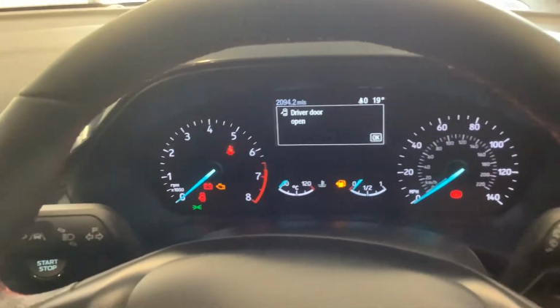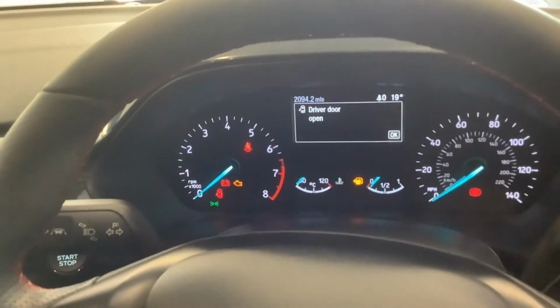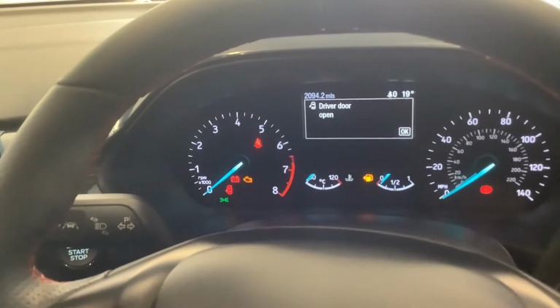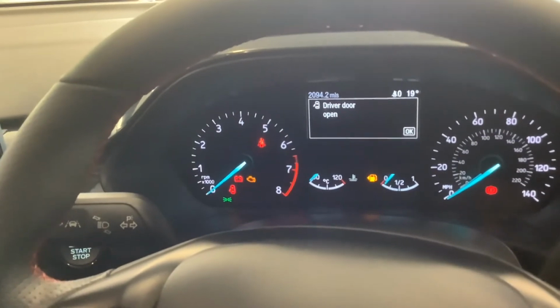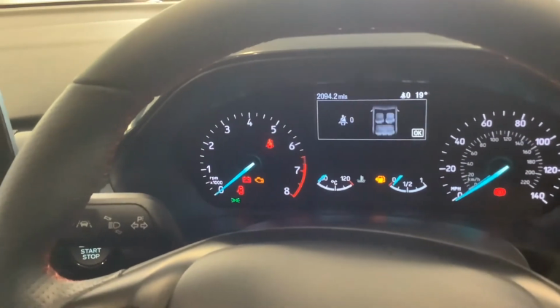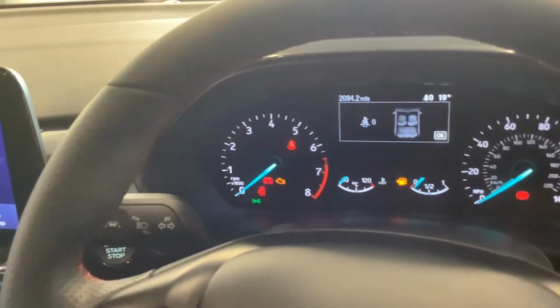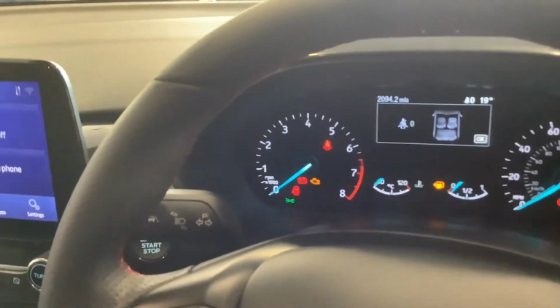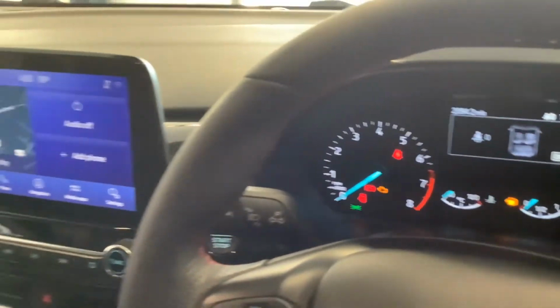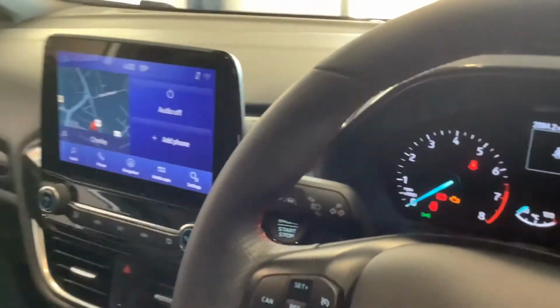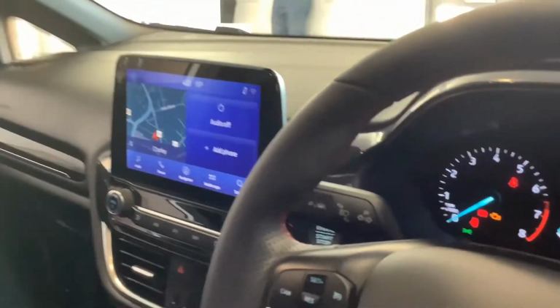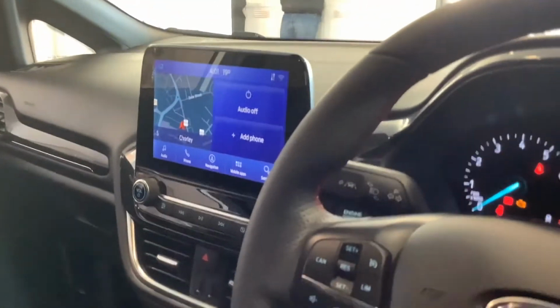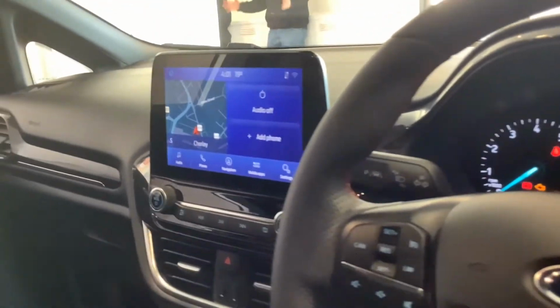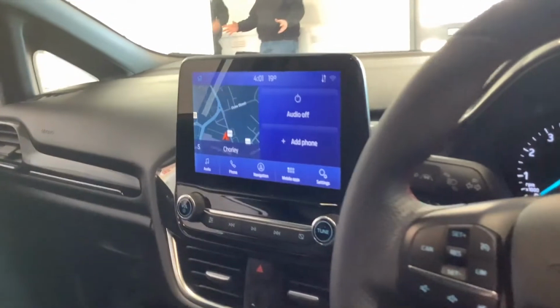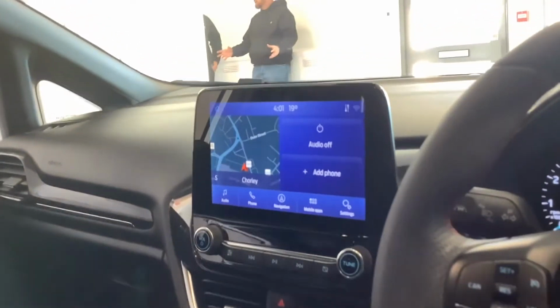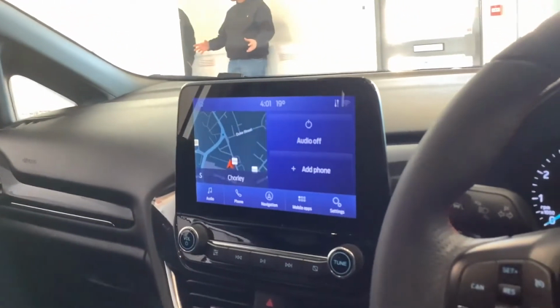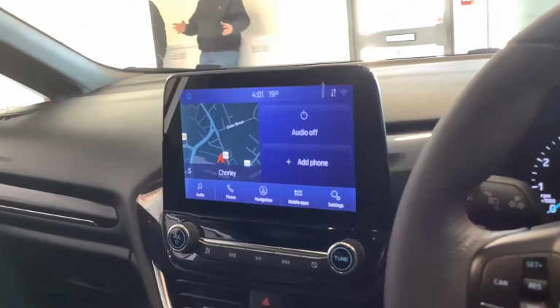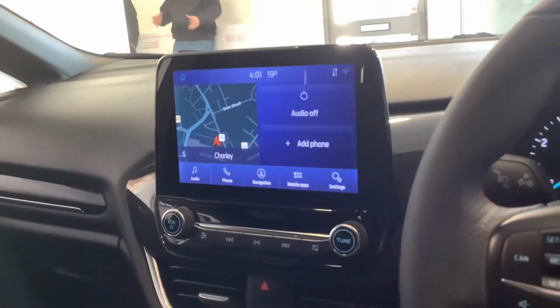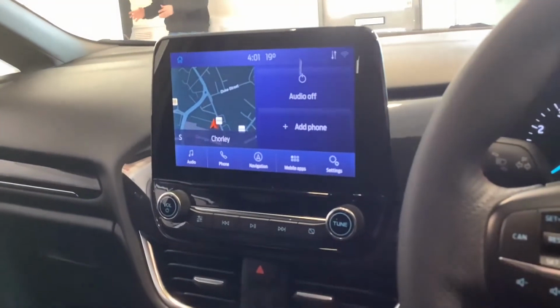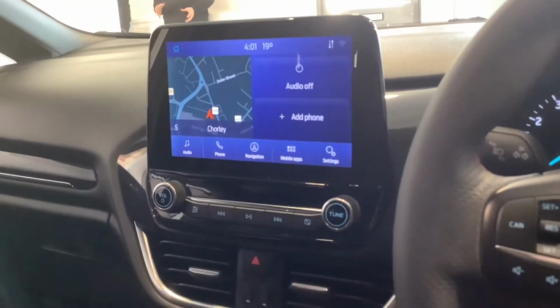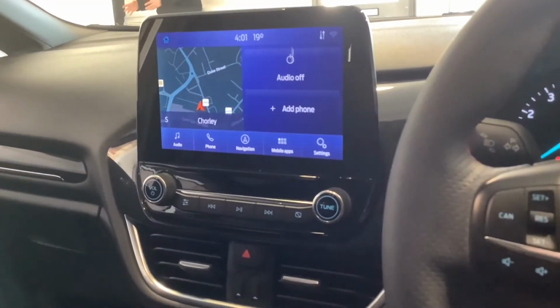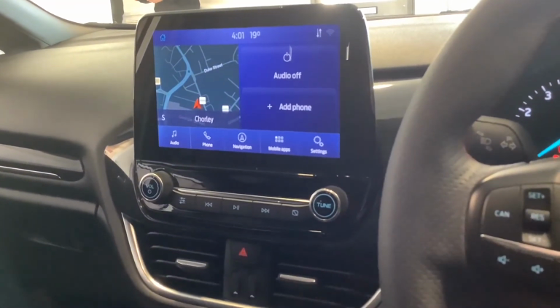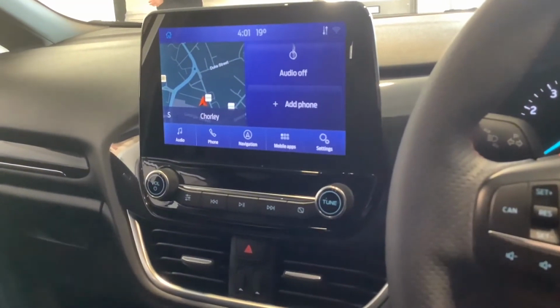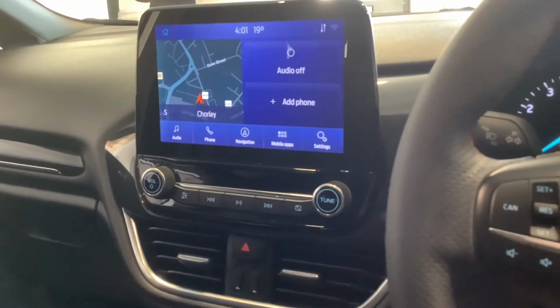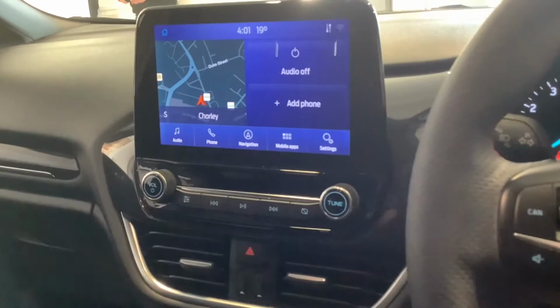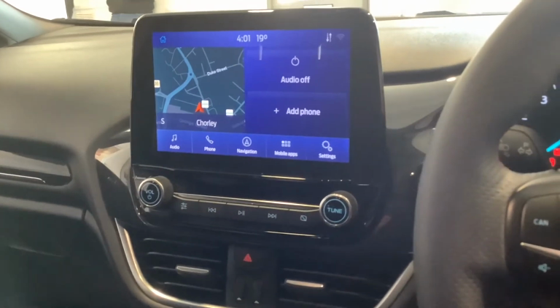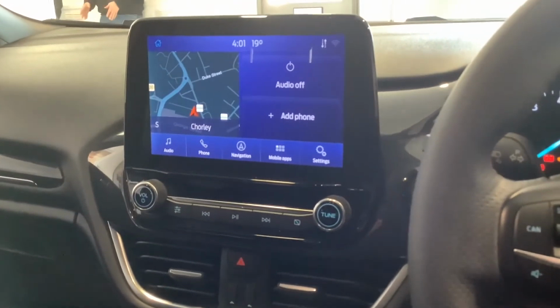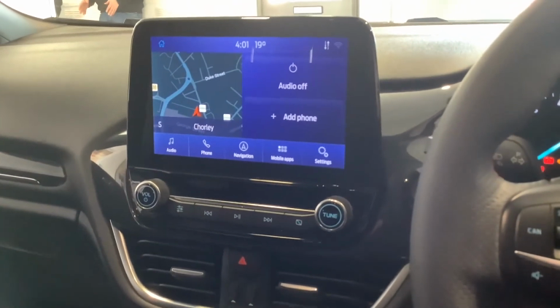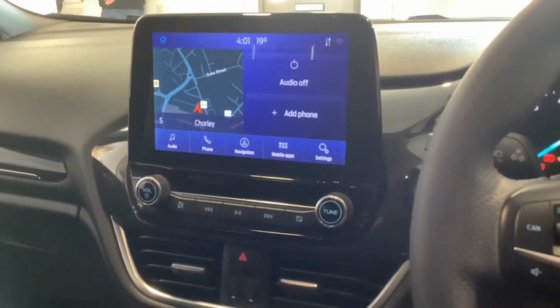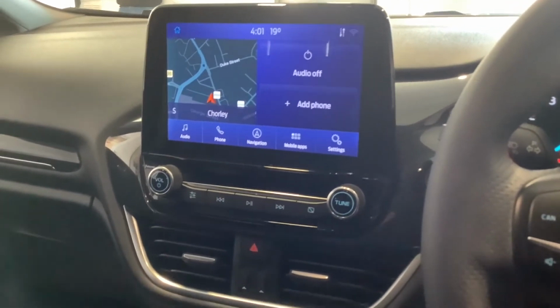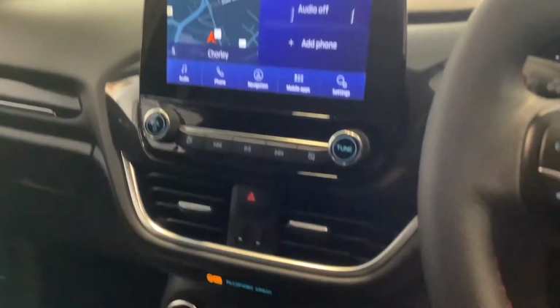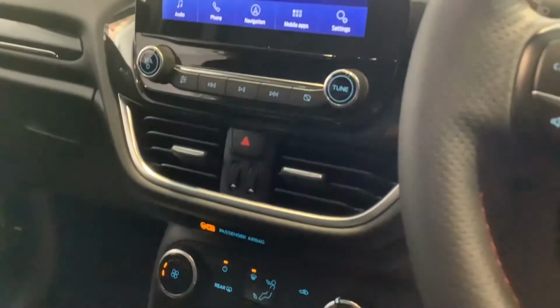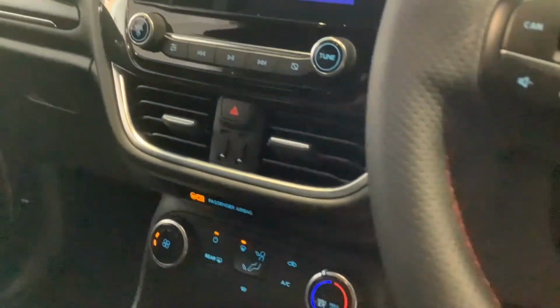The car has only done 2,094 miles, and that's the true mileage of the vehicle. On the screen you've got sat nav as standard, and you also have Apple CarPlay and Android Auto, as well as DAB radio and Bluetooth connectivity. The car's got air conditioning.